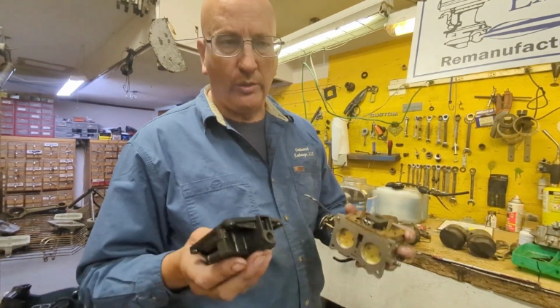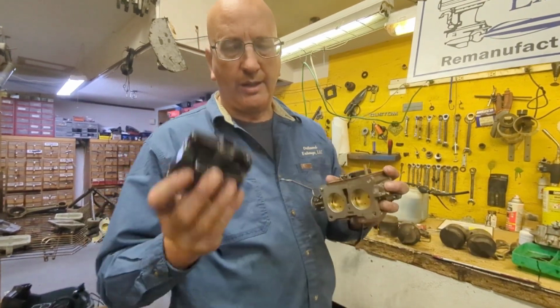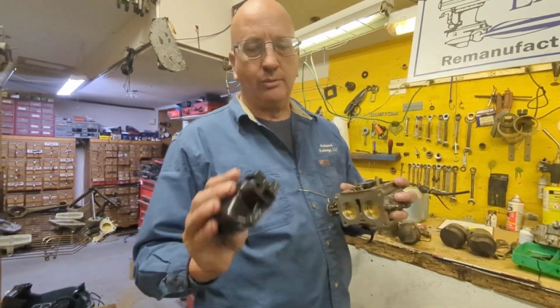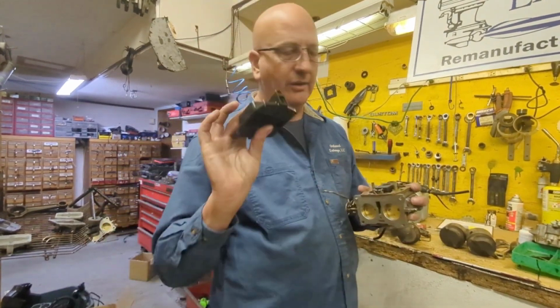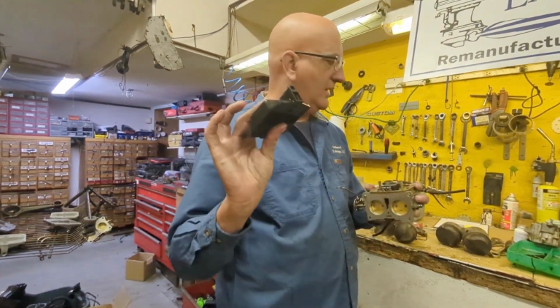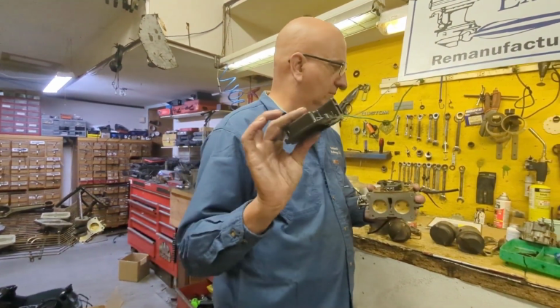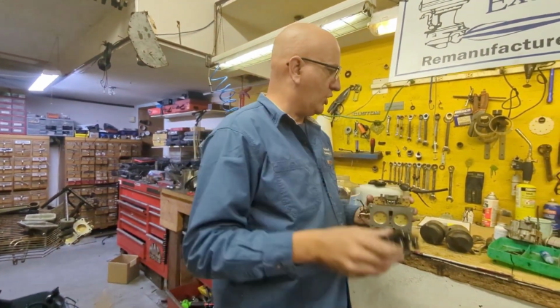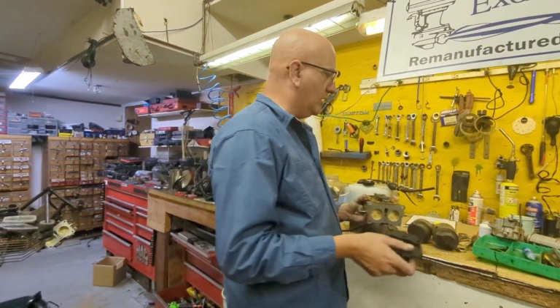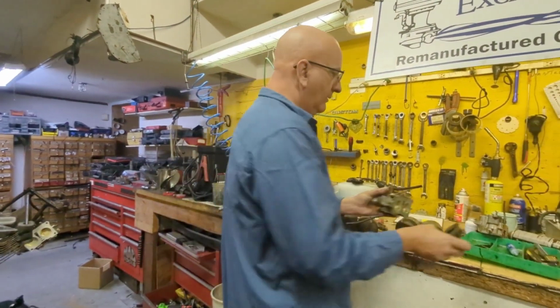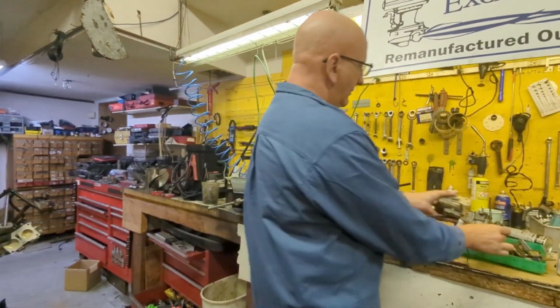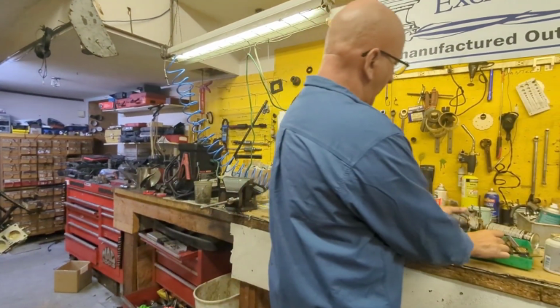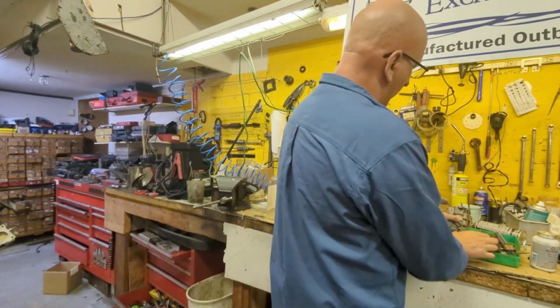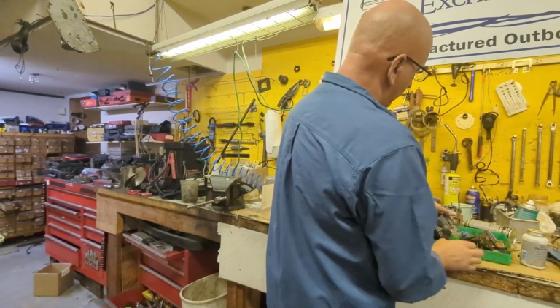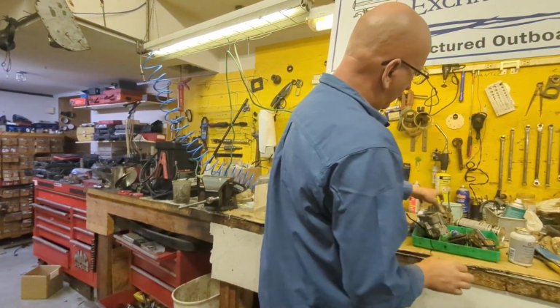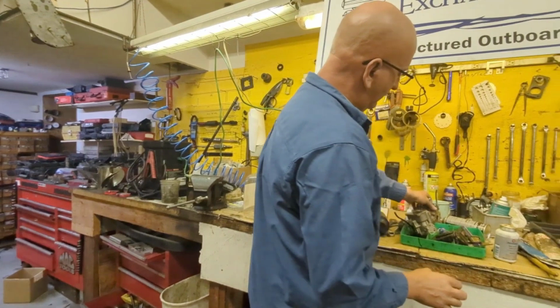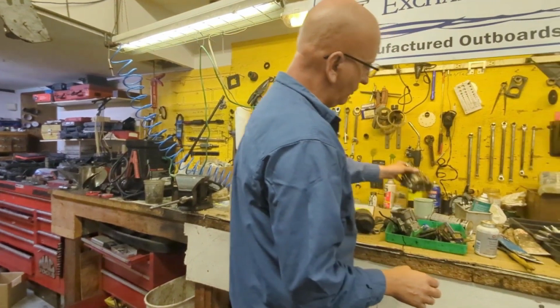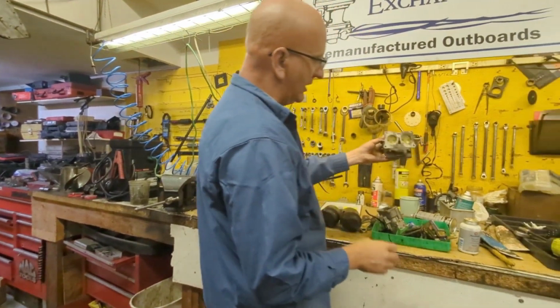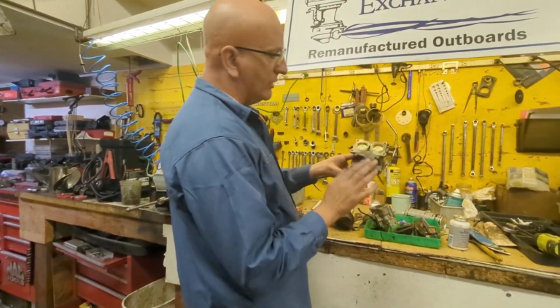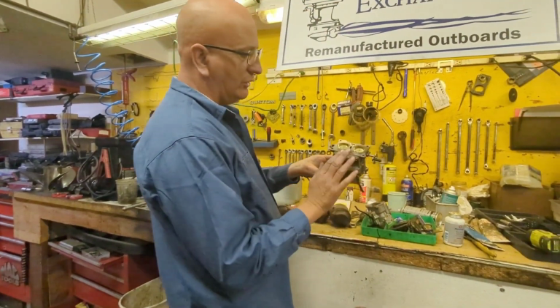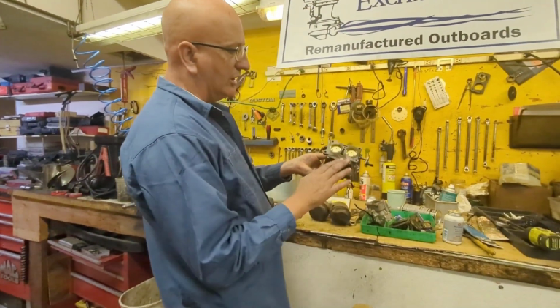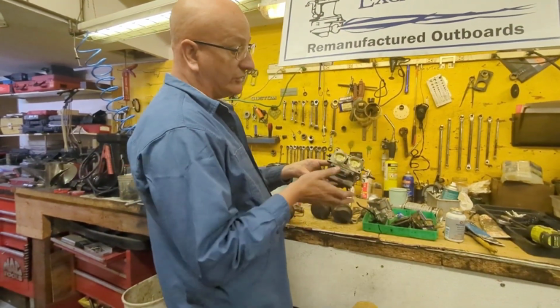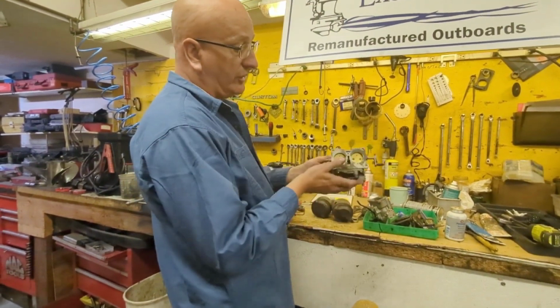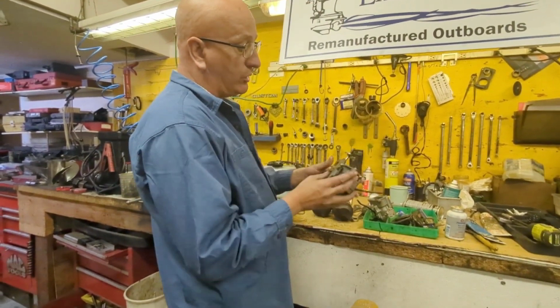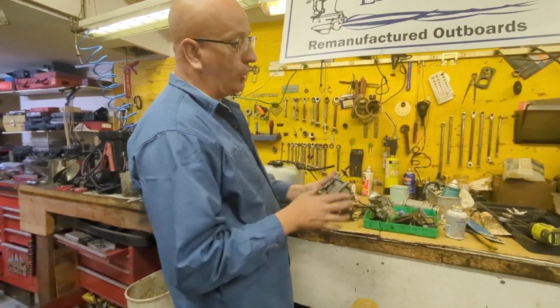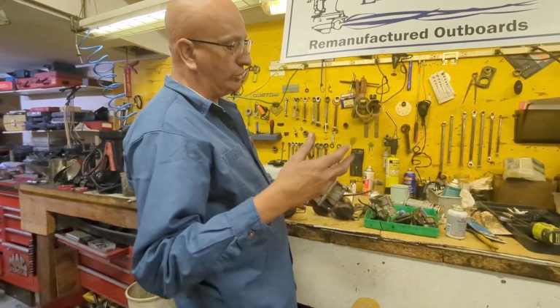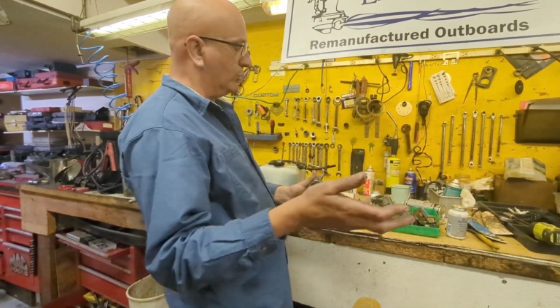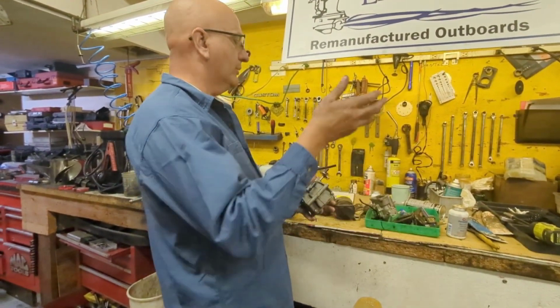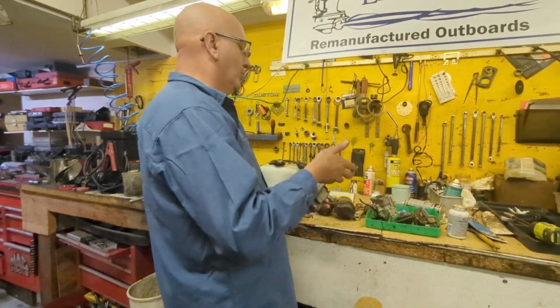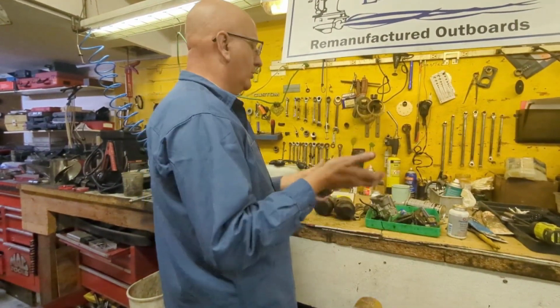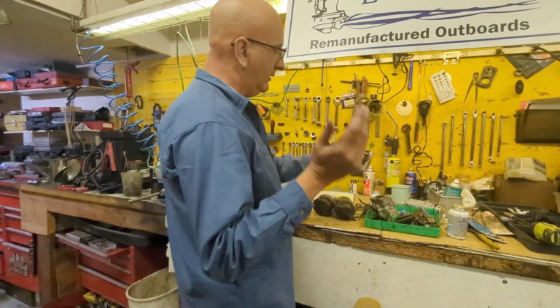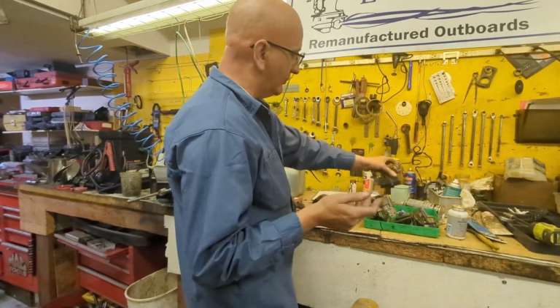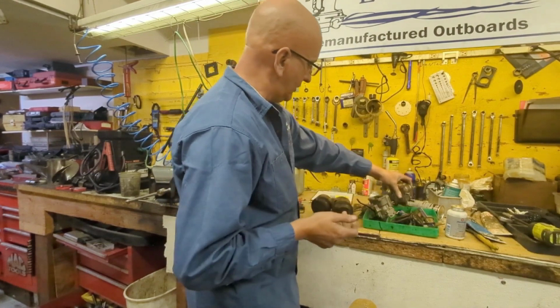We are going to upgrade this plastic-based carburetor to the metal one. This is why we keep a bunch of used stuff — this is actually a part off an older motor. We're going to put it on the newer motor and improve it.